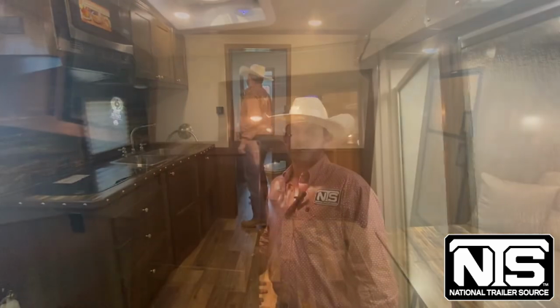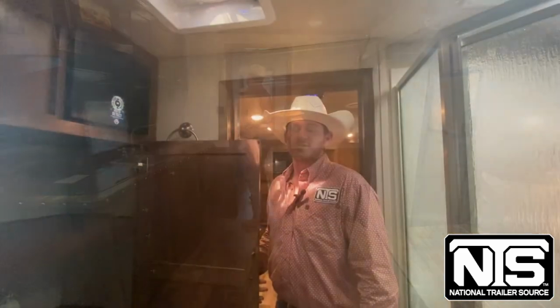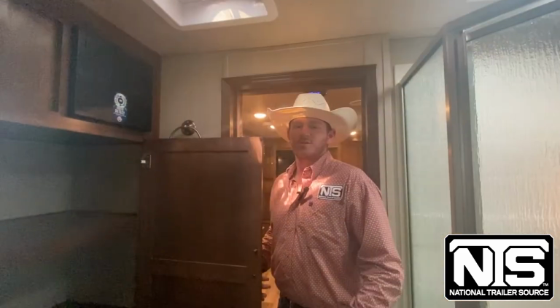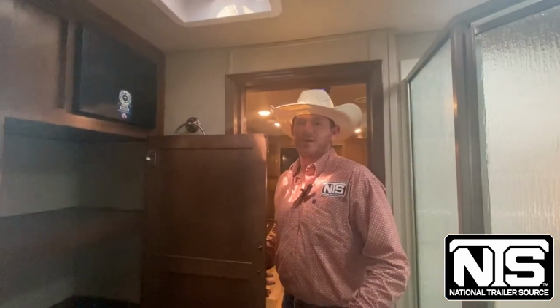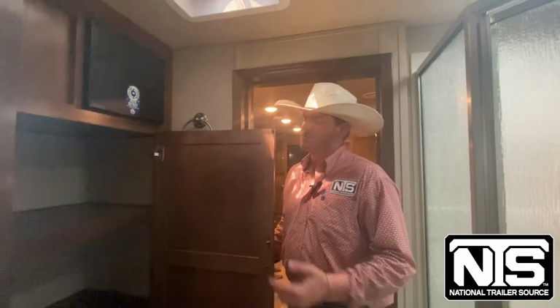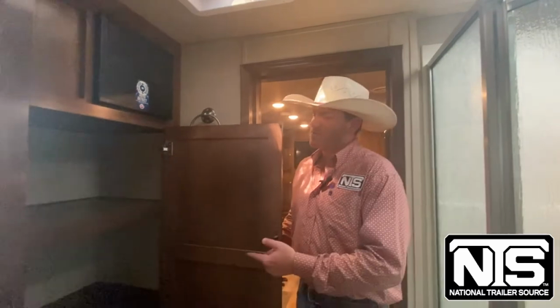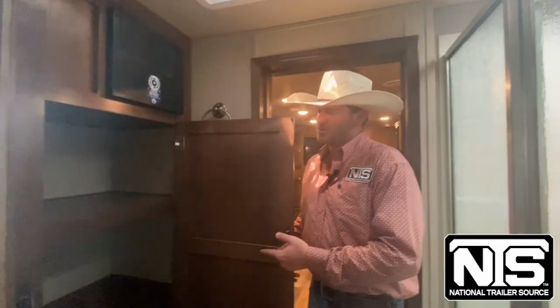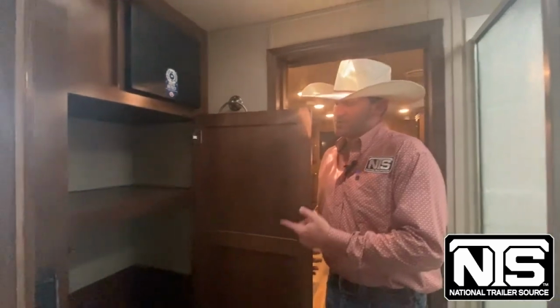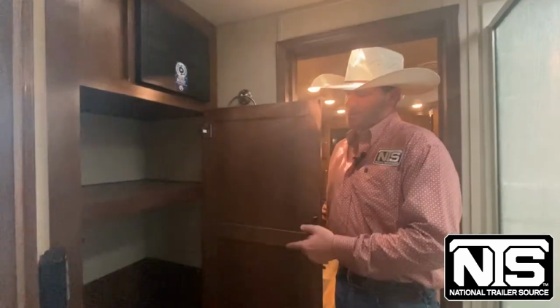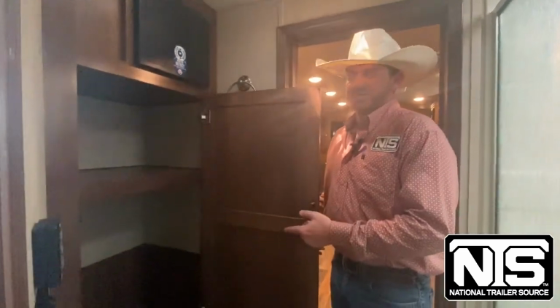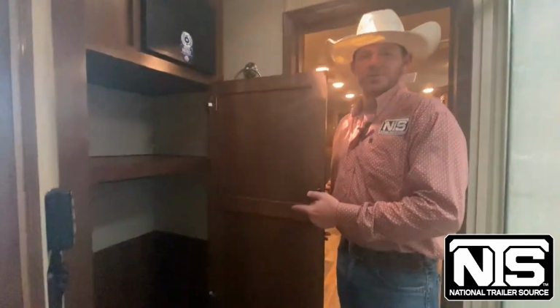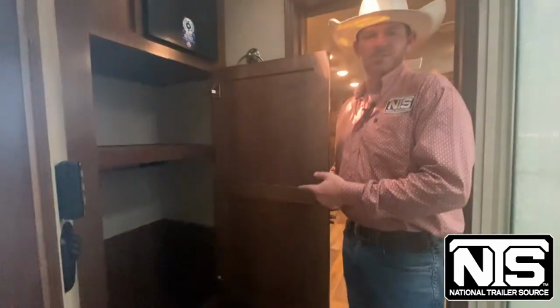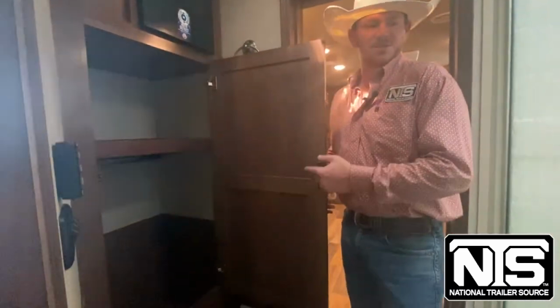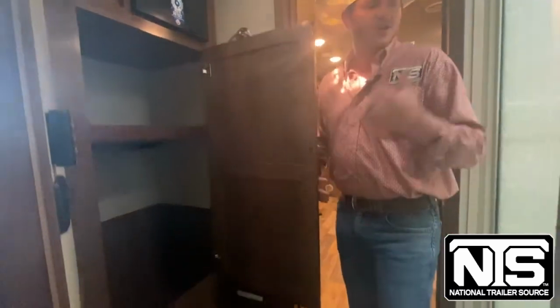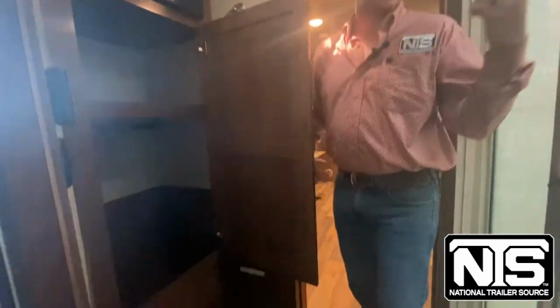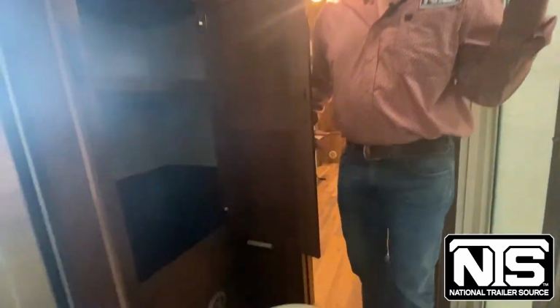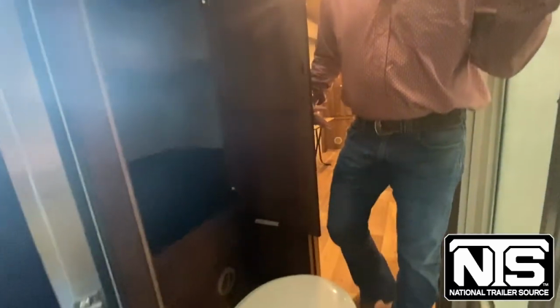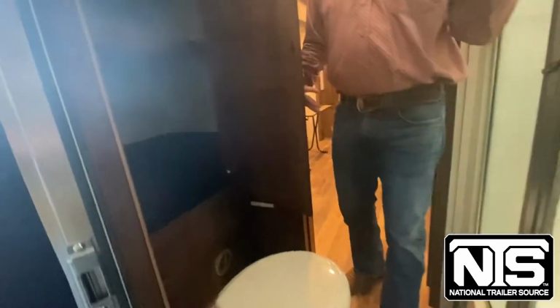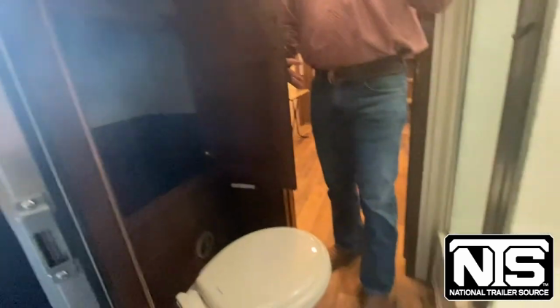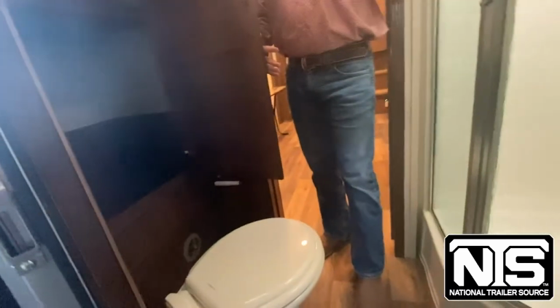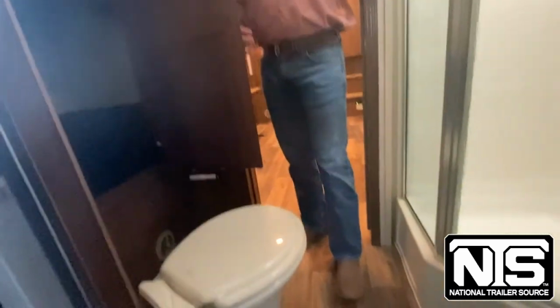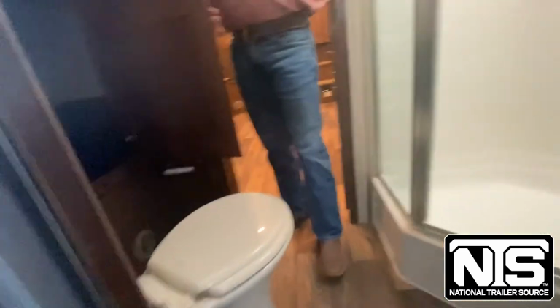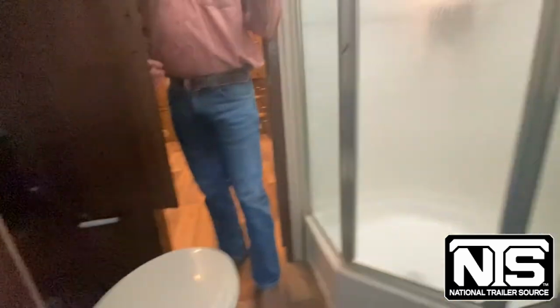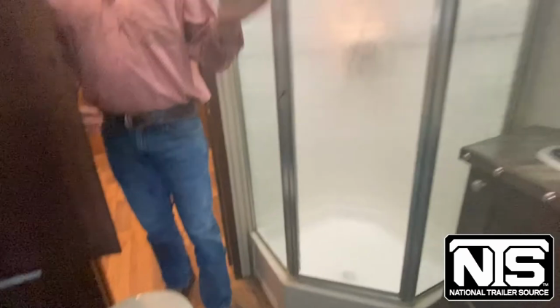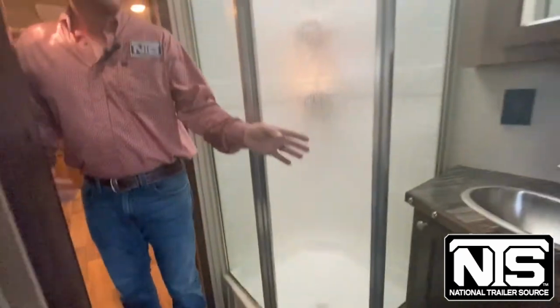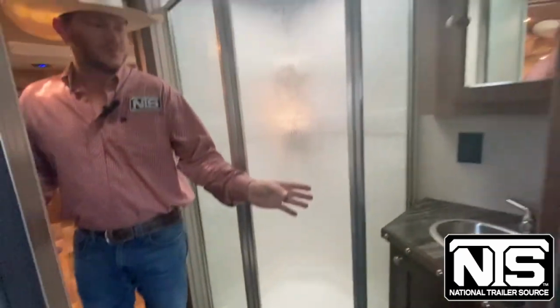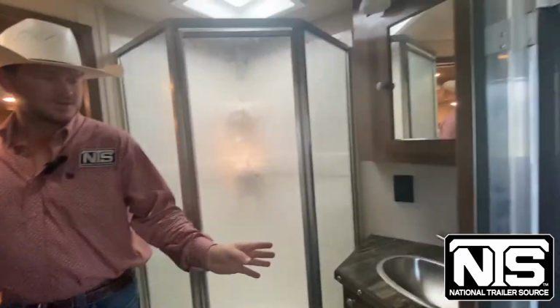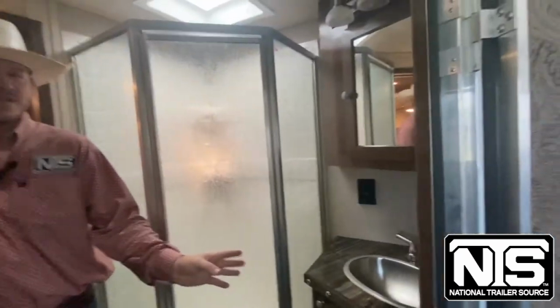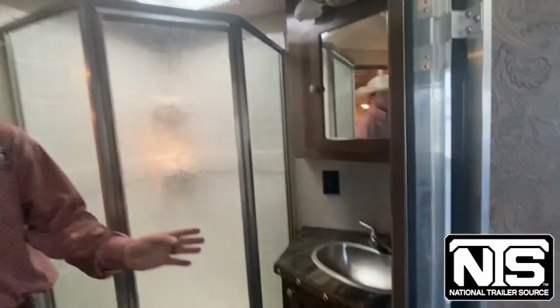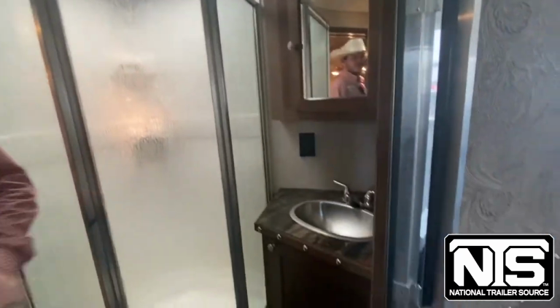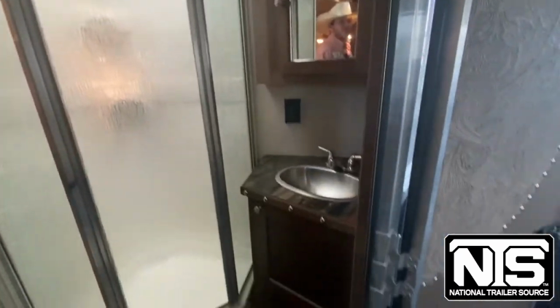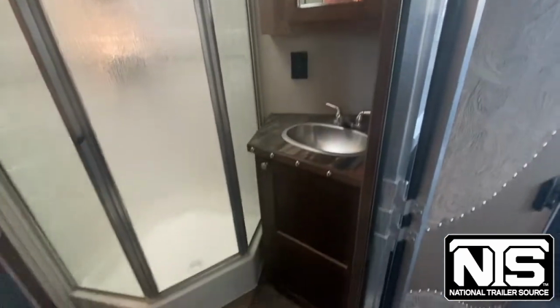So now we're in the bathroom. I want to show you the other hanging storage that I mentioned, also a really nice-sized shower that we have, and a little bit bigger vanity than we see in most trailers.